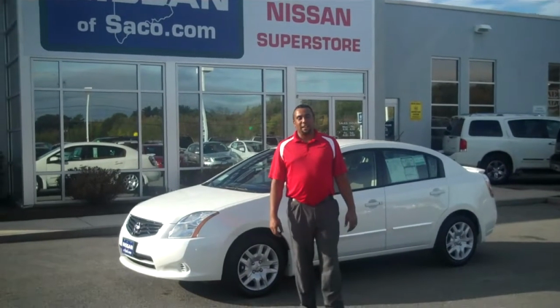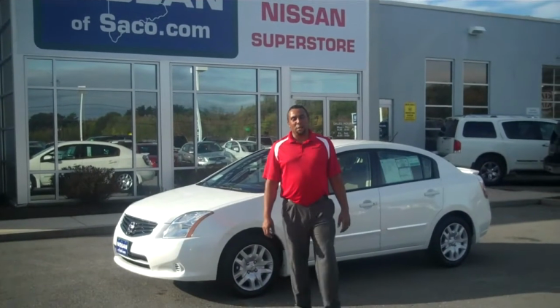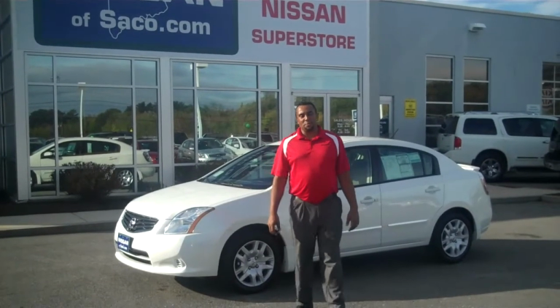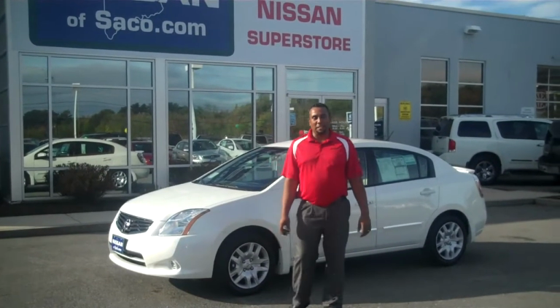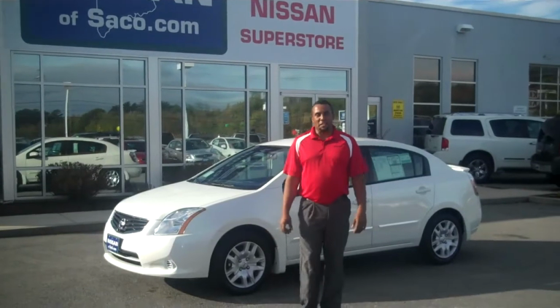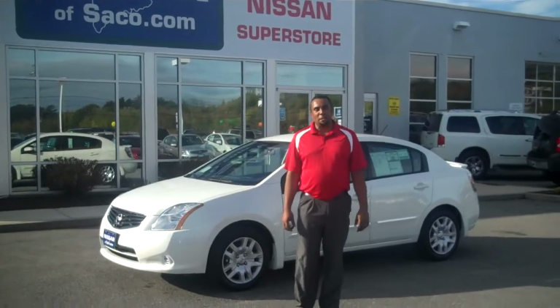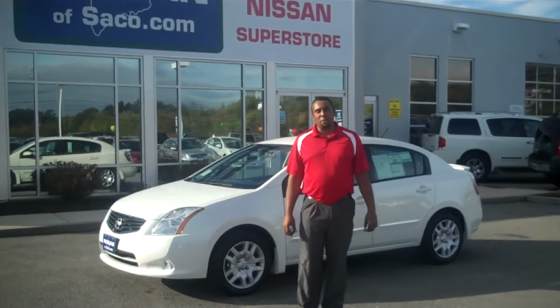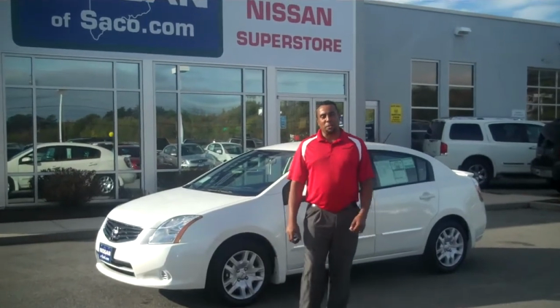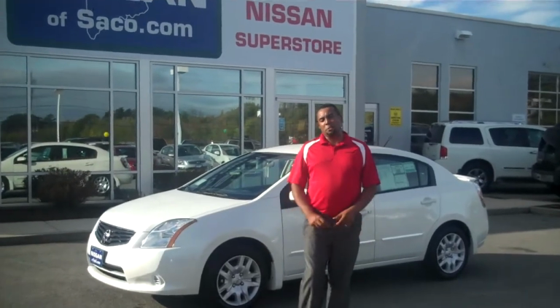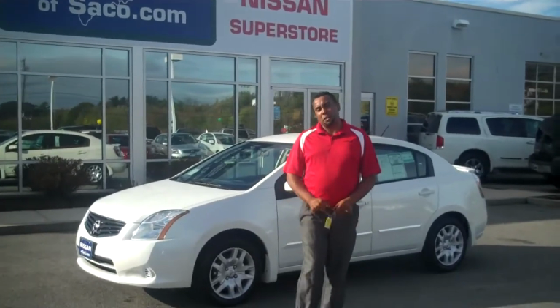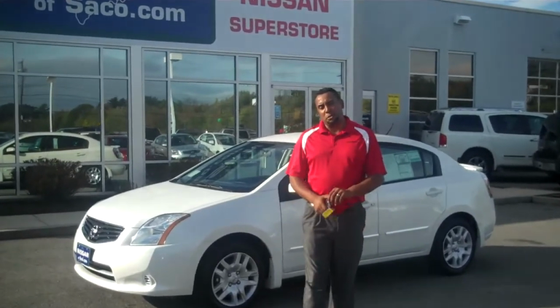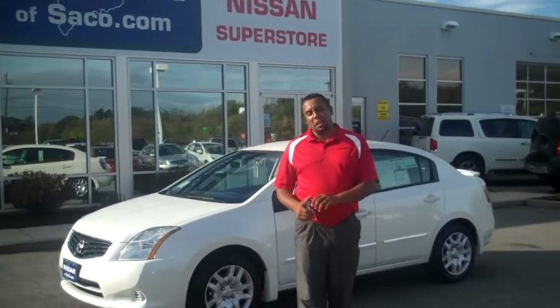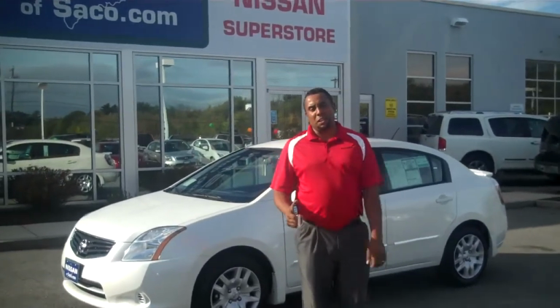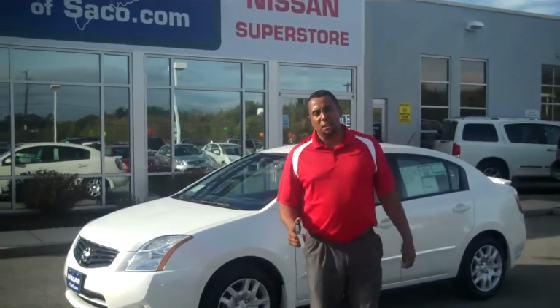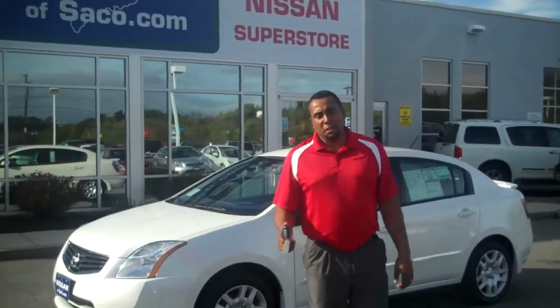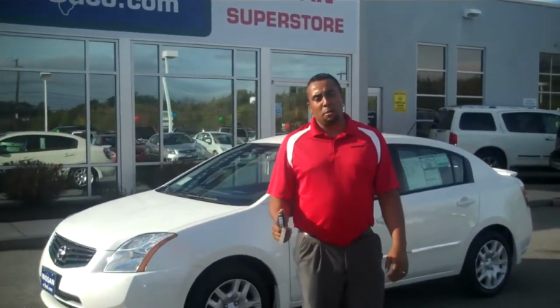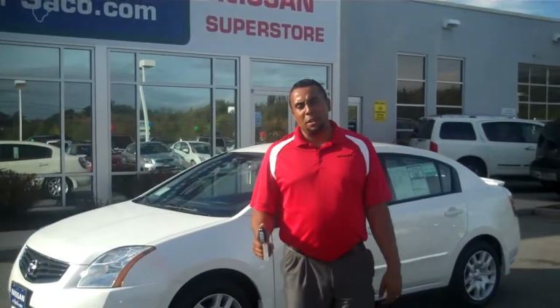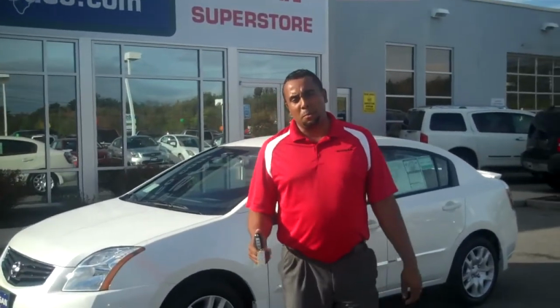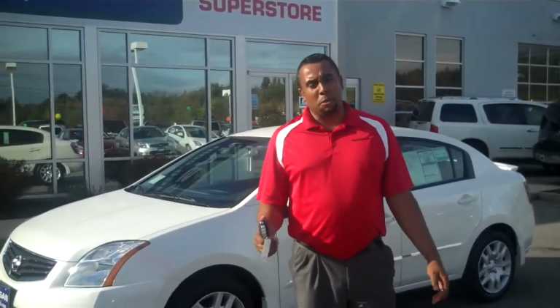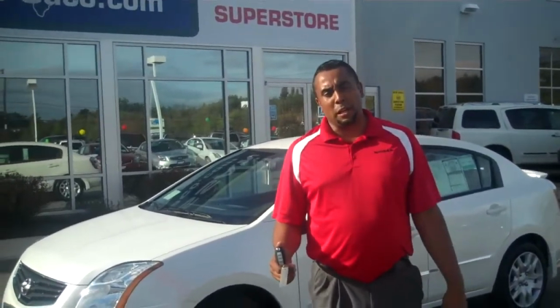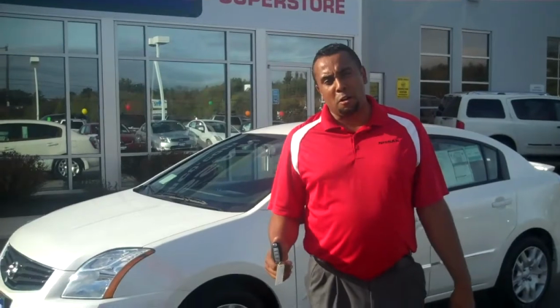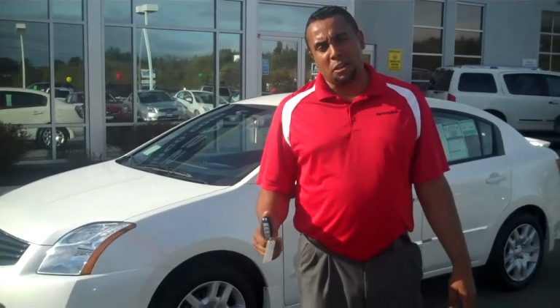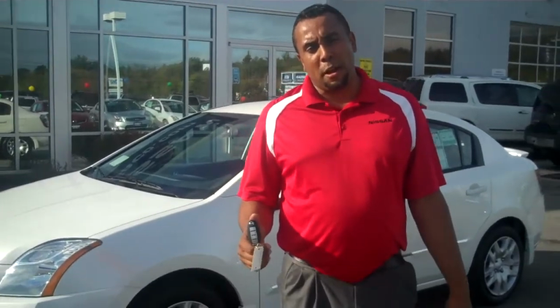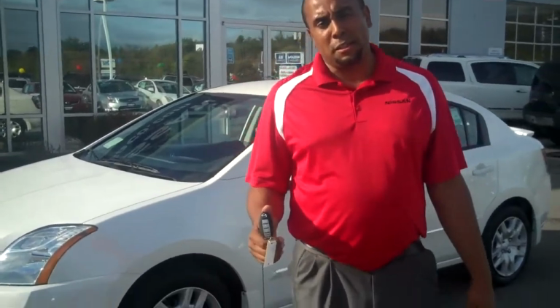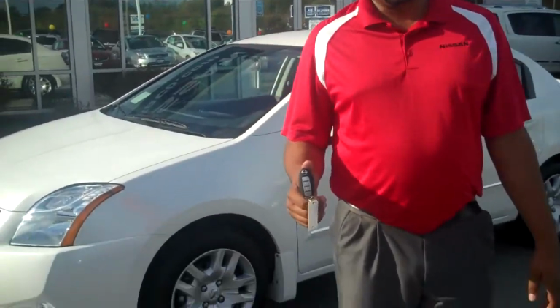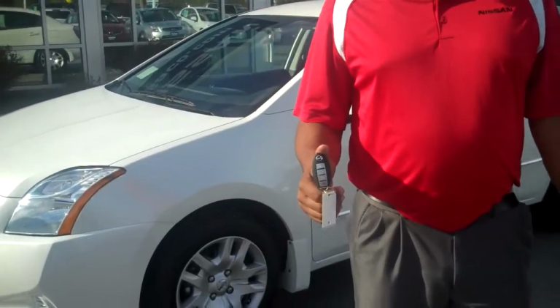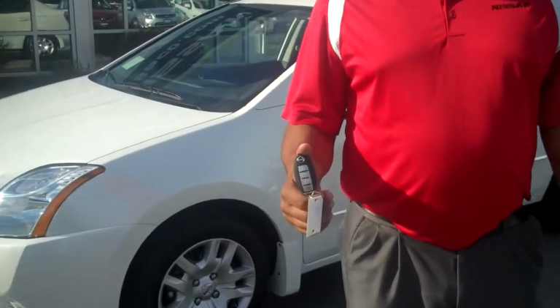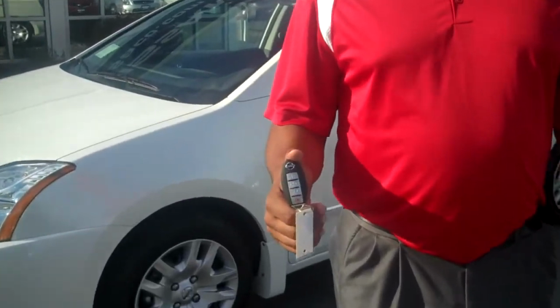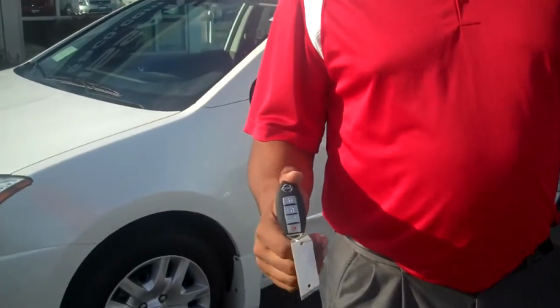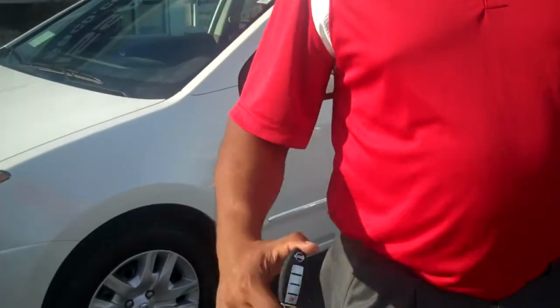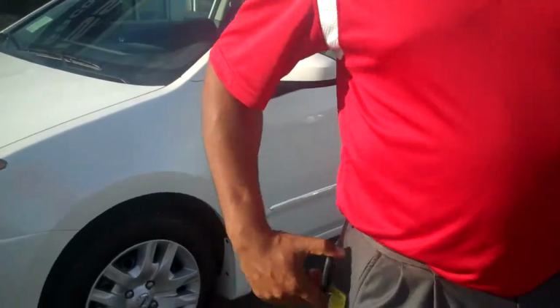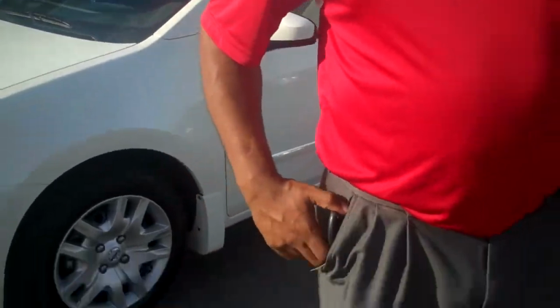Hi folks, Andrew Warwick, Nissan Asako. I just want to introduce the Intelligent Key. It's almost available on the majority of all Nissan products. I'm going to go ahead and put this in my pocket at this time.